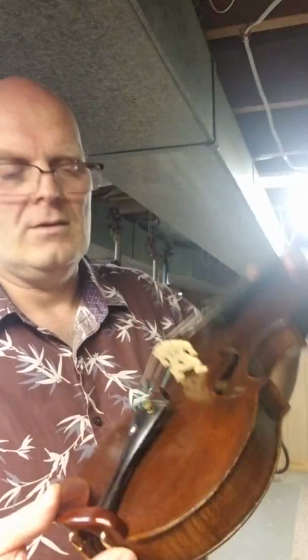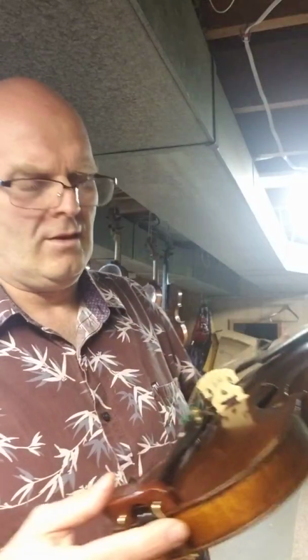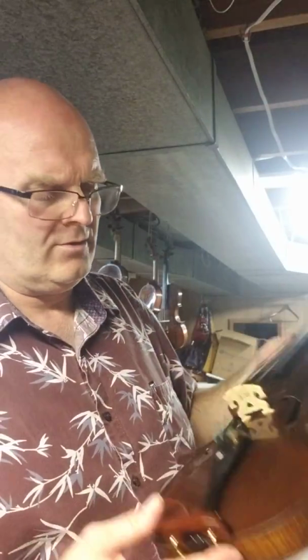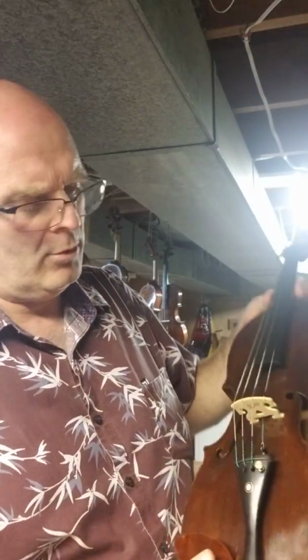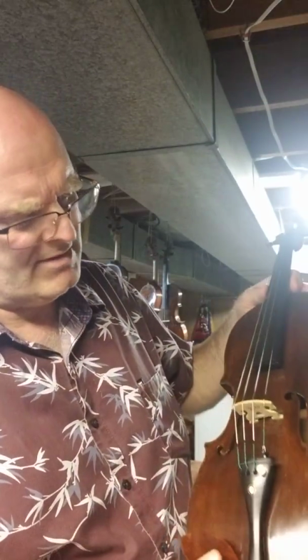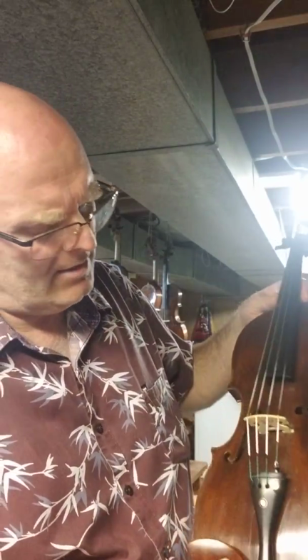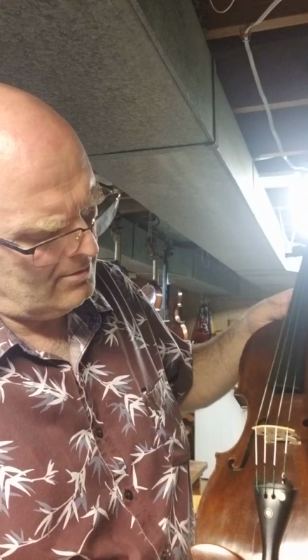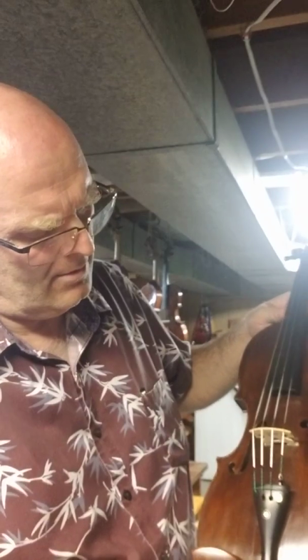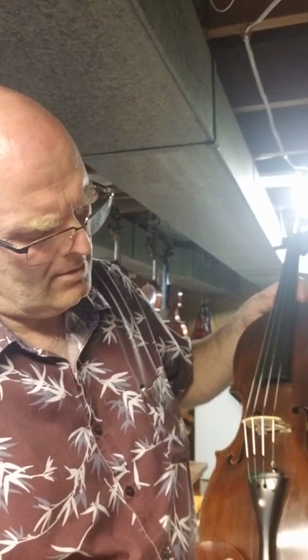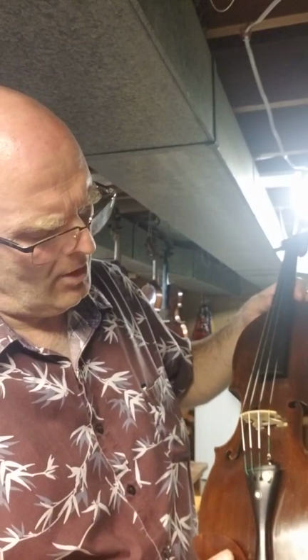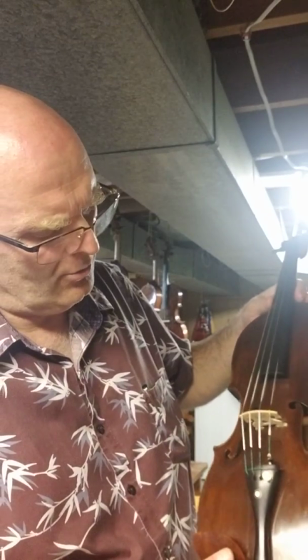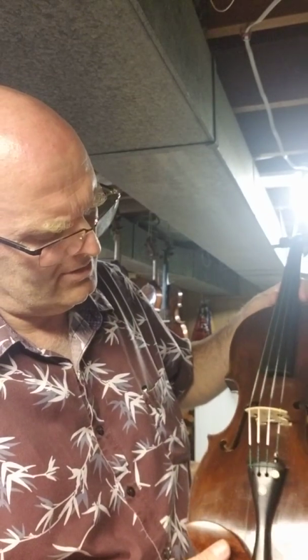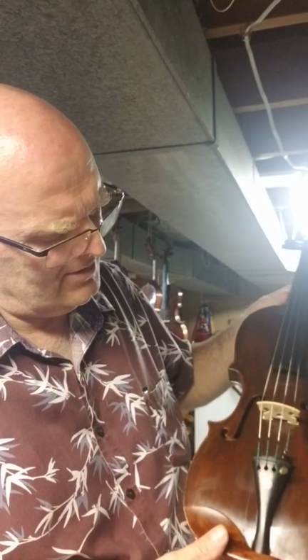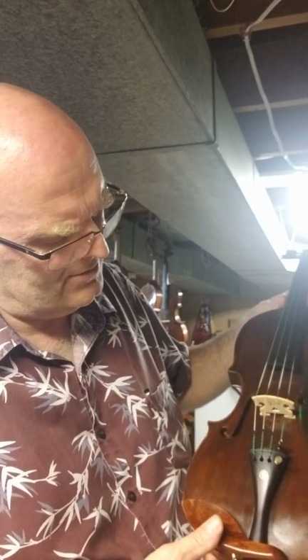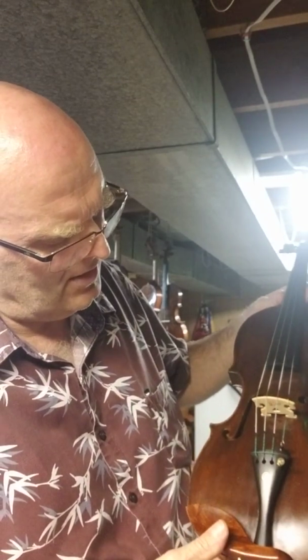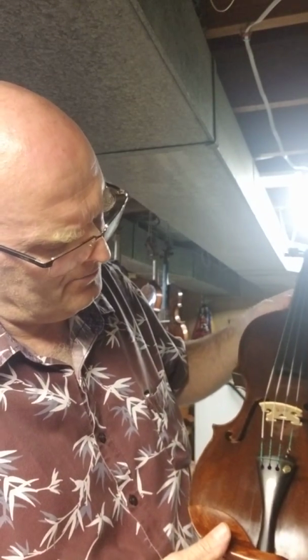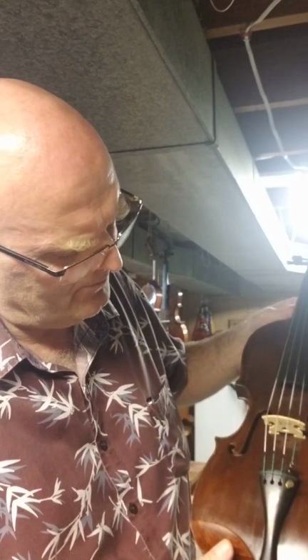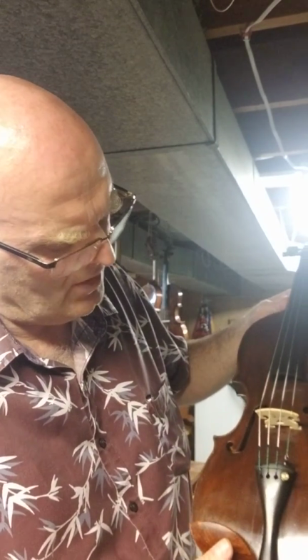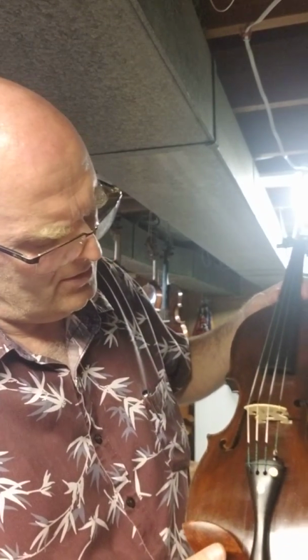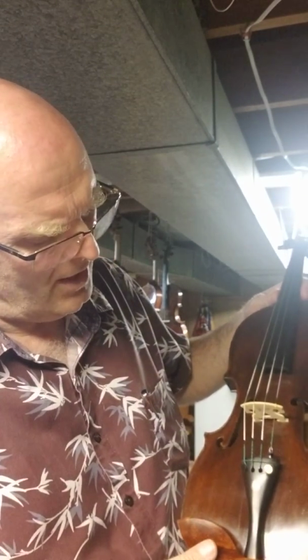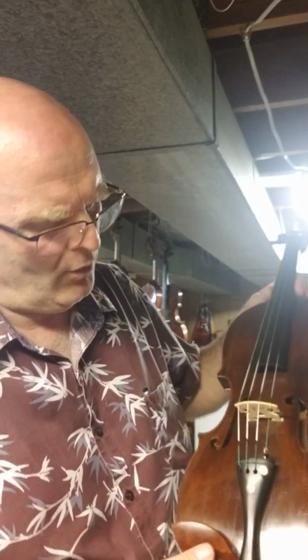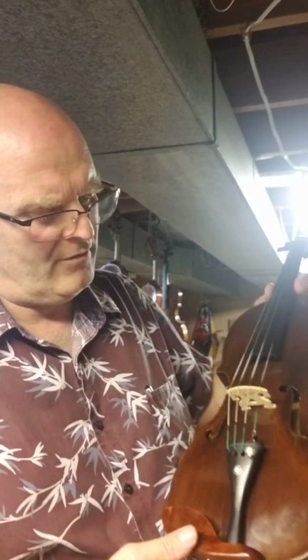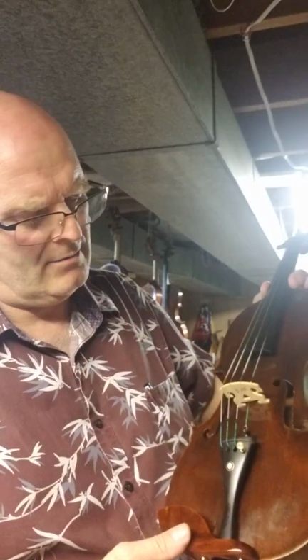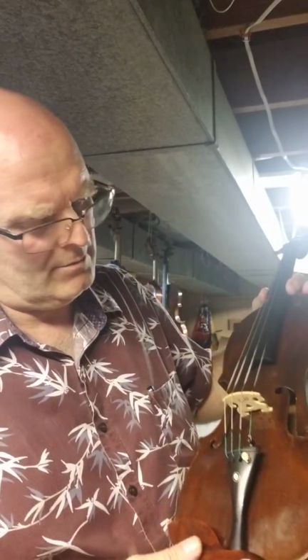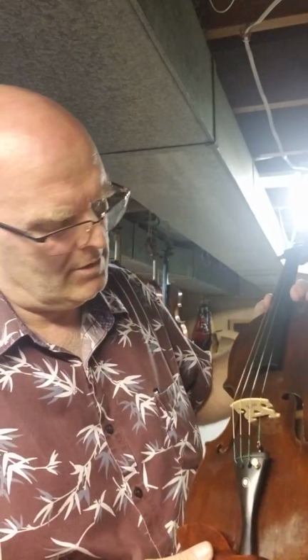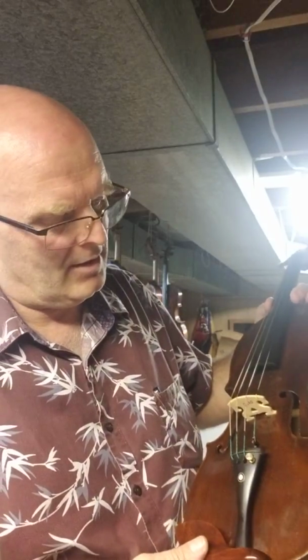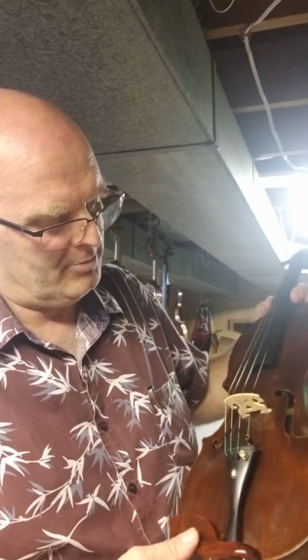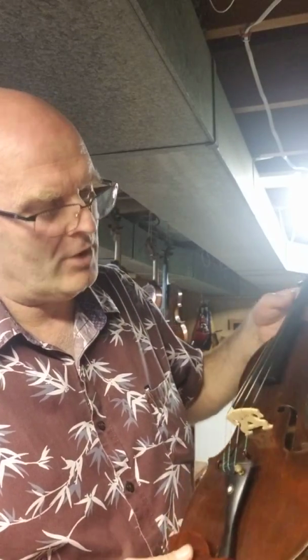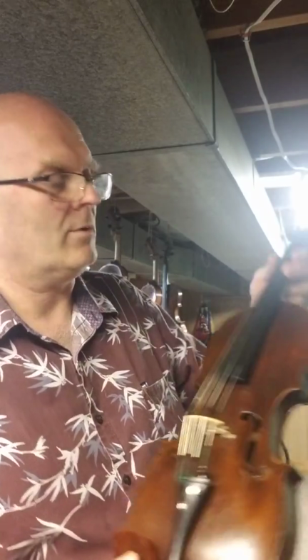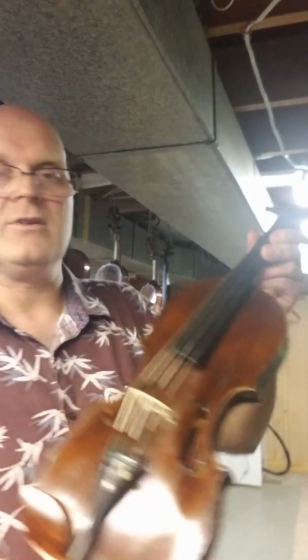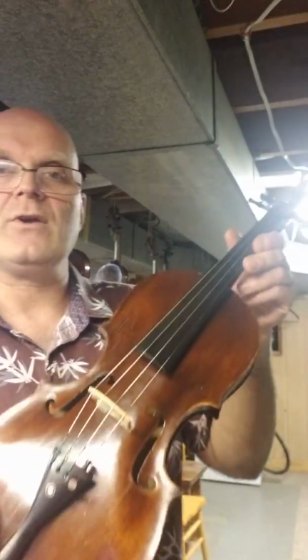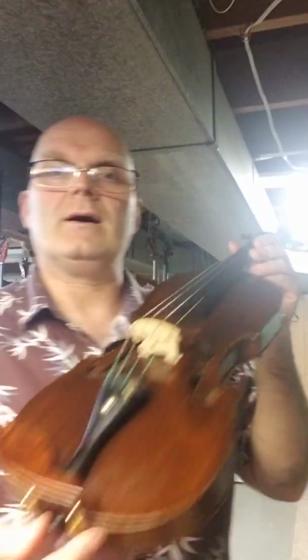There is a label inside — not sure what it says. I have photos of that. It must be French or something. This is a French violin.